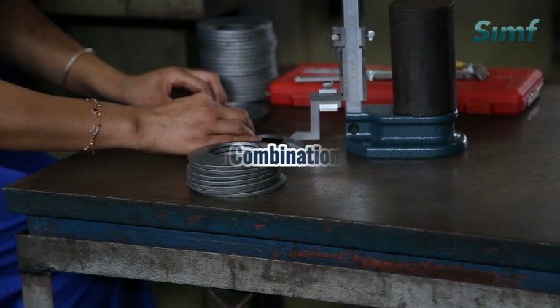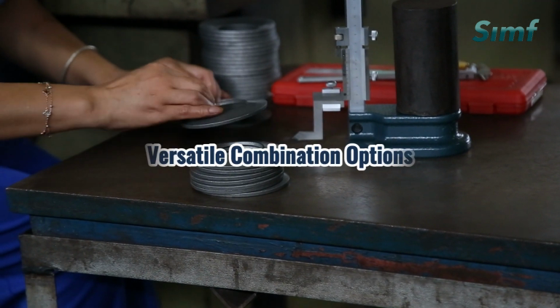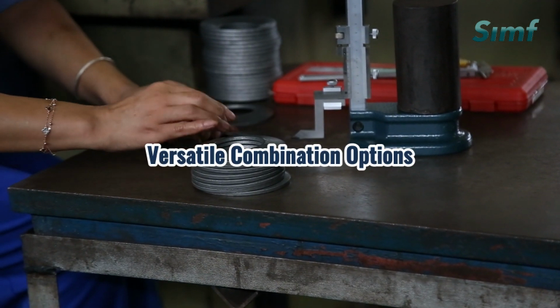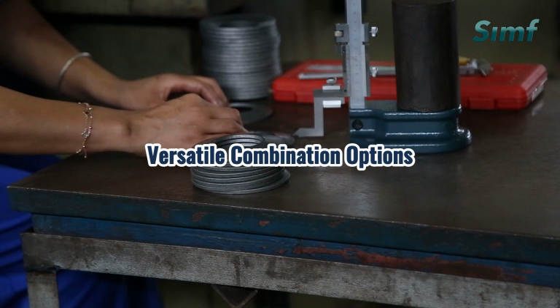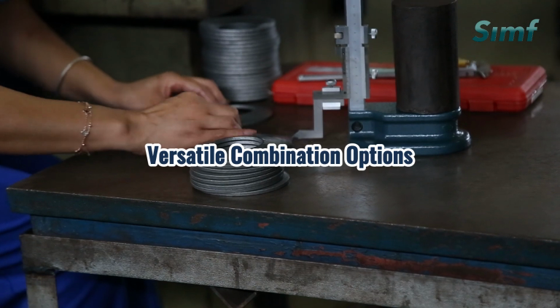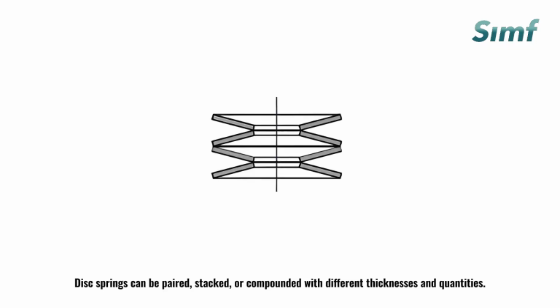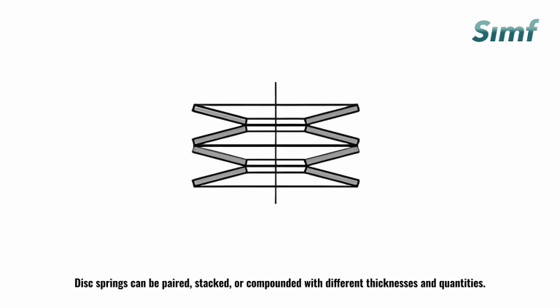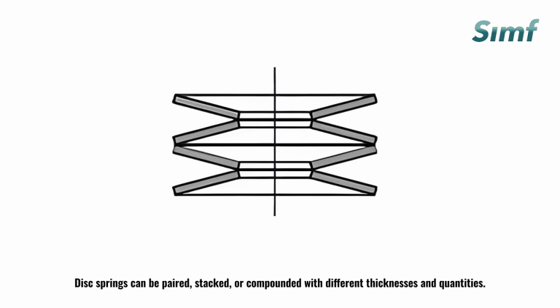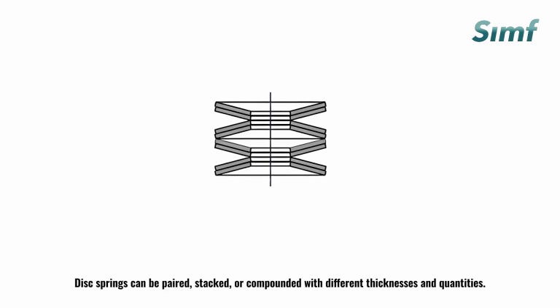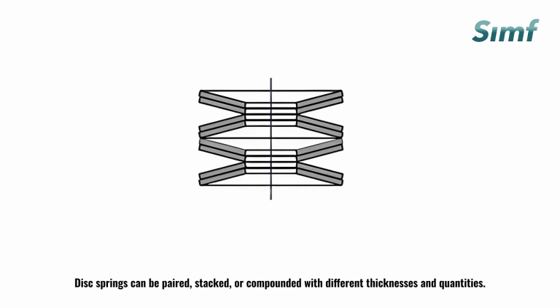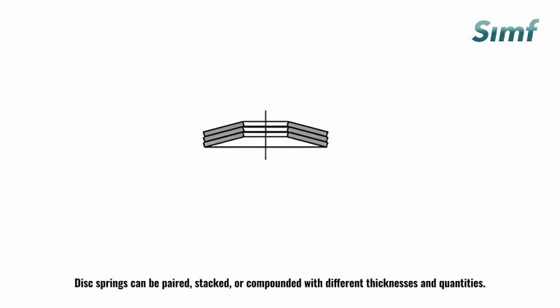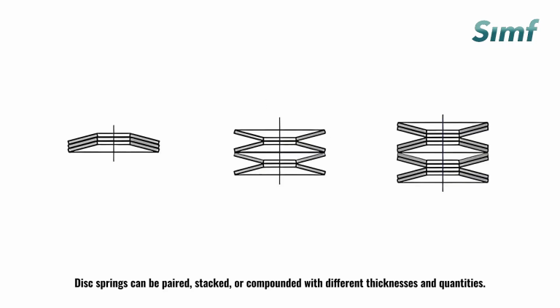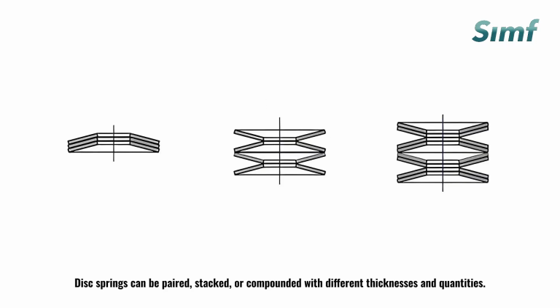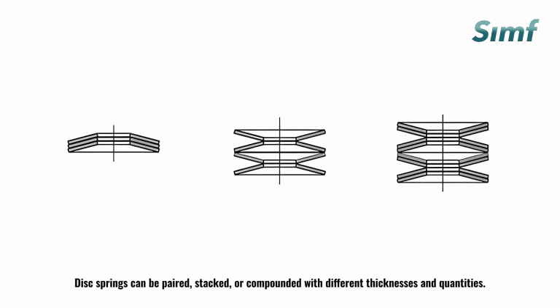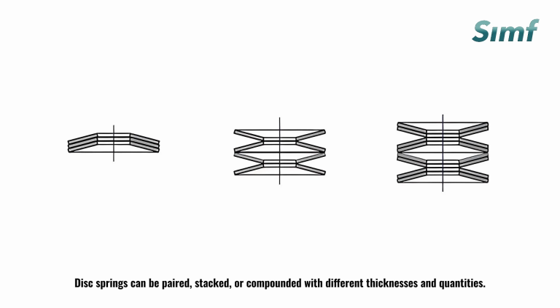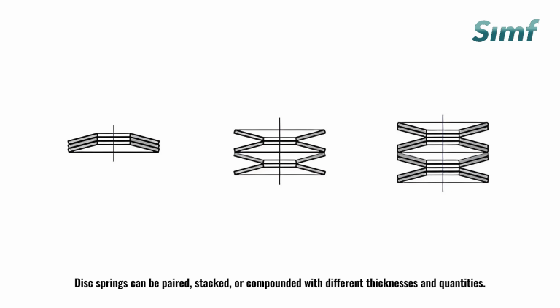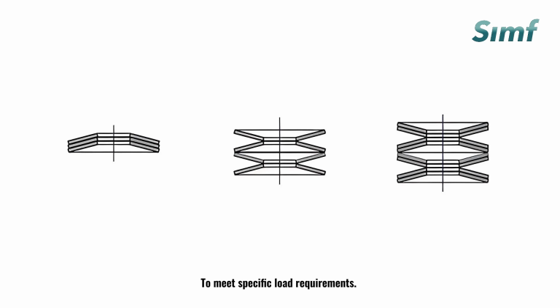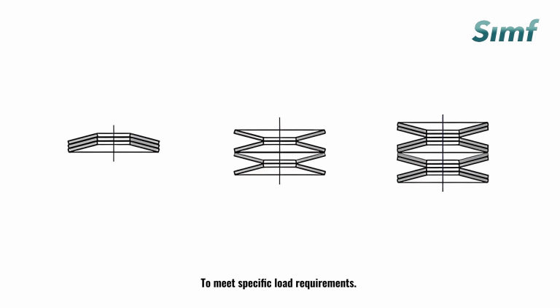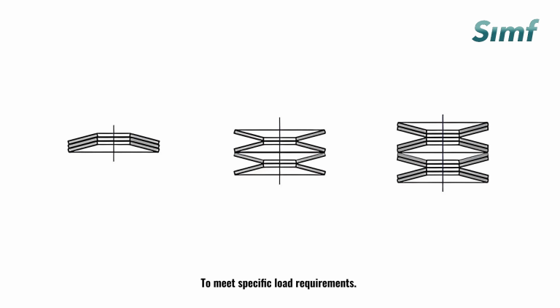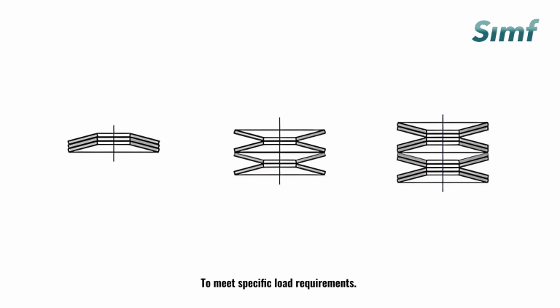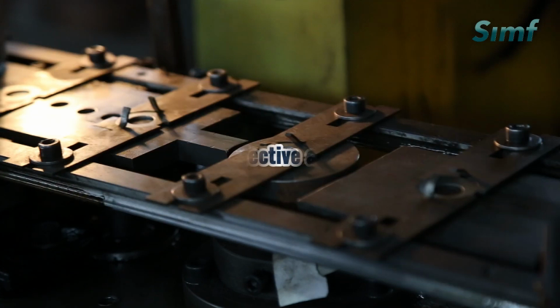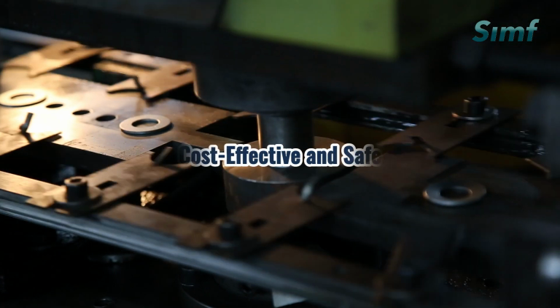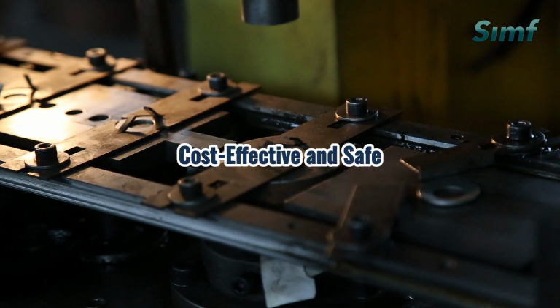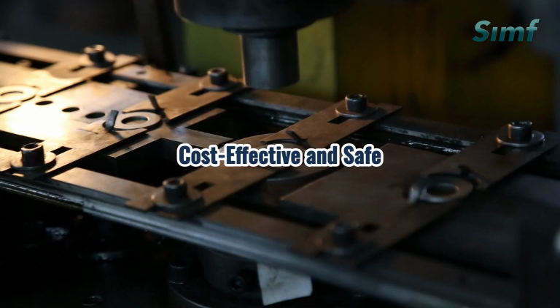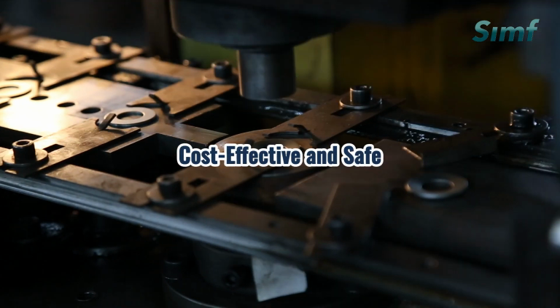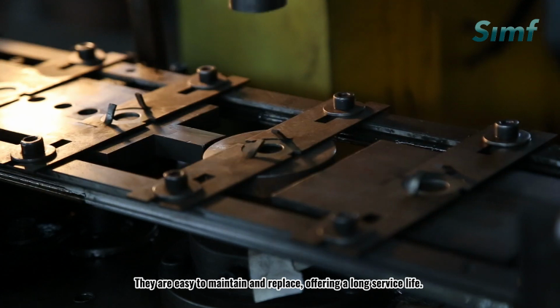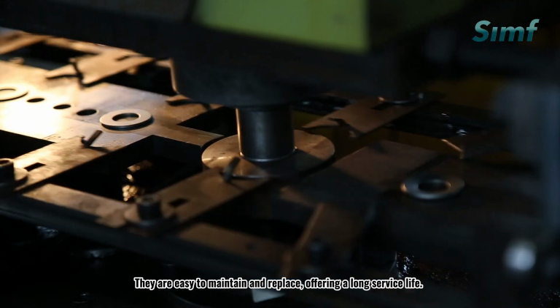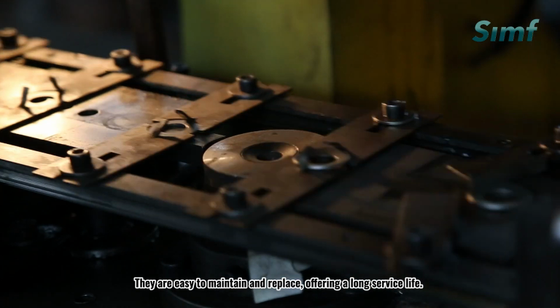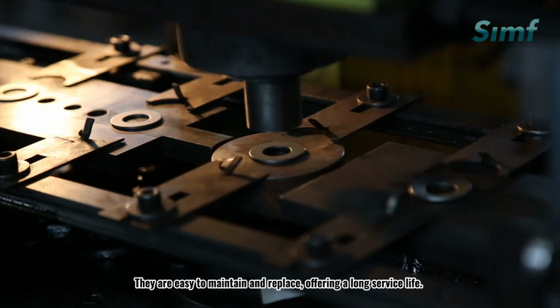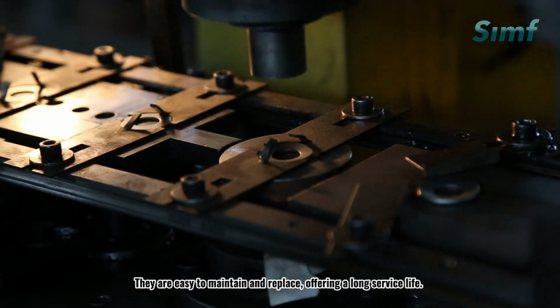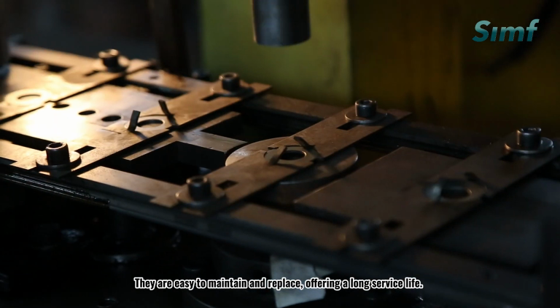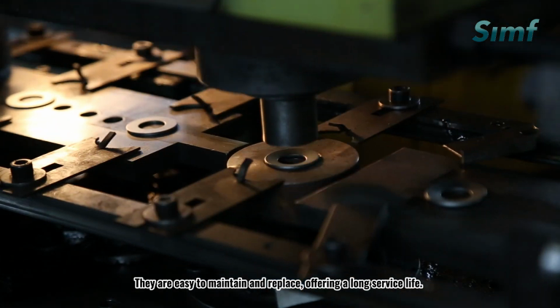Third, versatile combination options: disc springs can be paired, stacked, or compounded with different thicknesses and quantities to meet specific load requirements. Fourth, cost-effective and safe: they are easy to maintain and replace, offering a long service life.